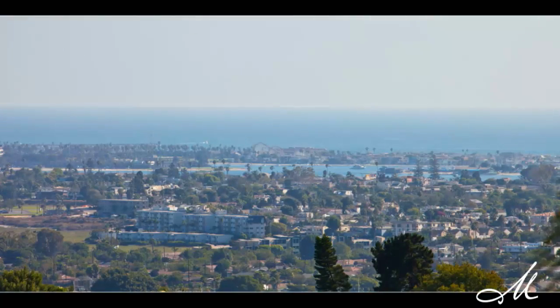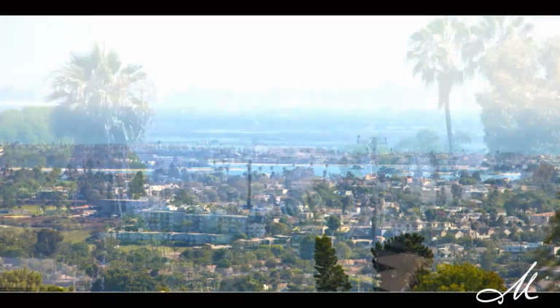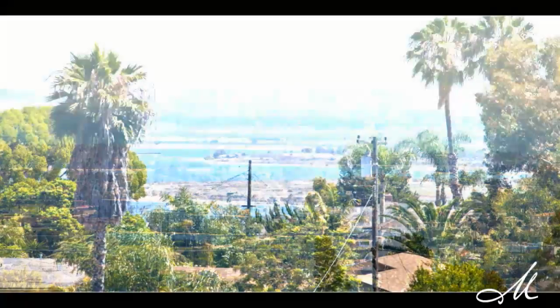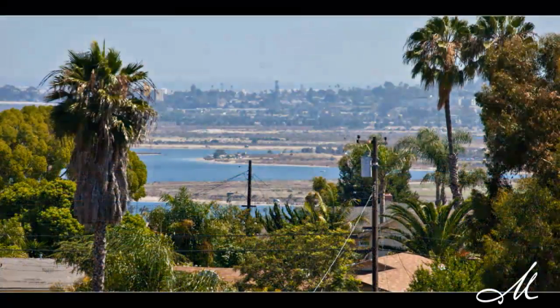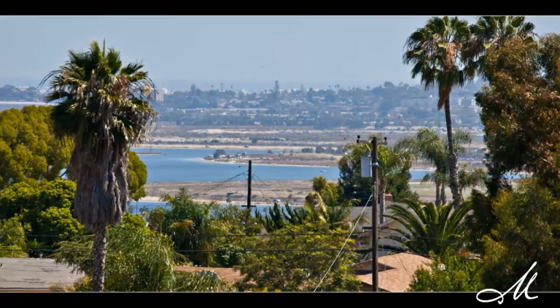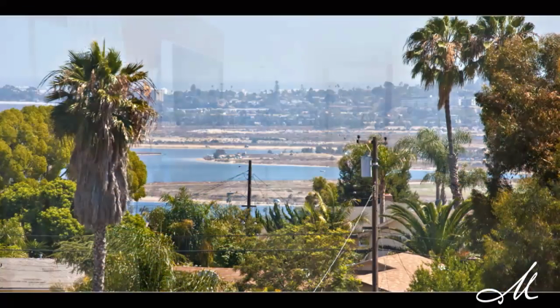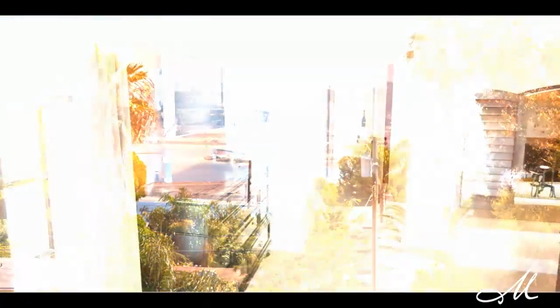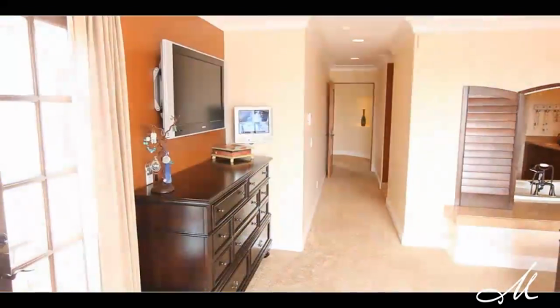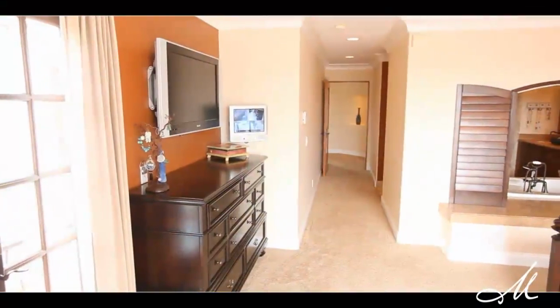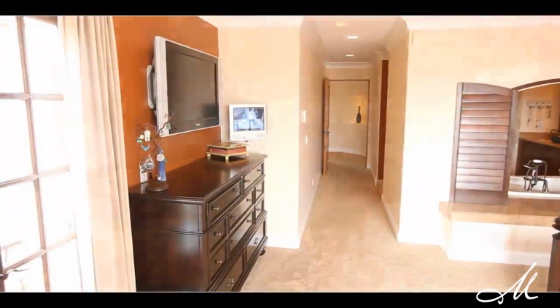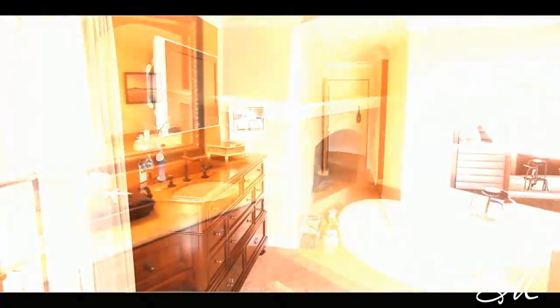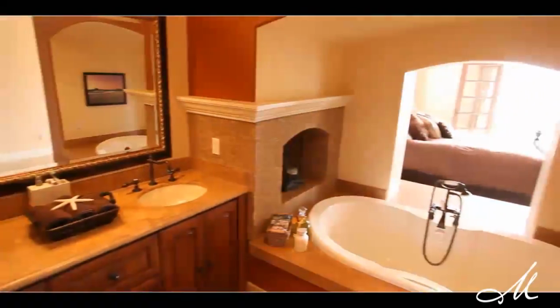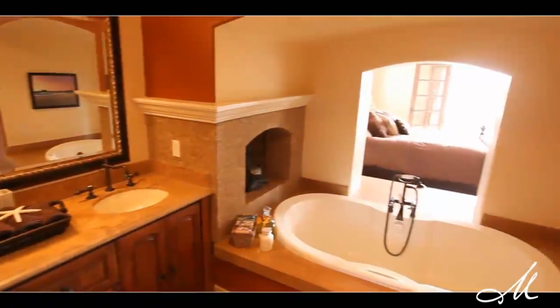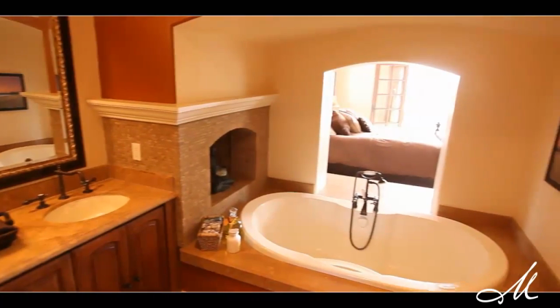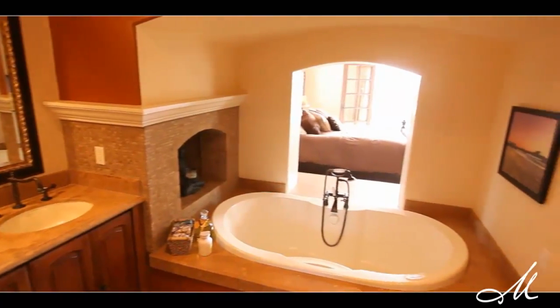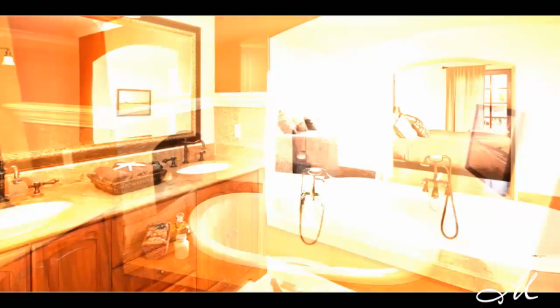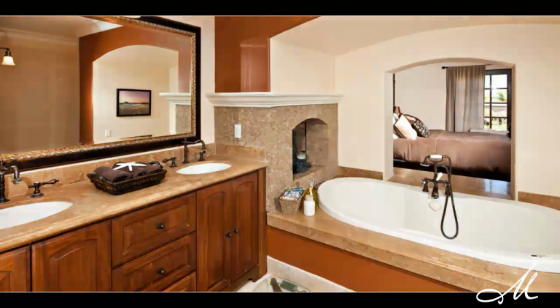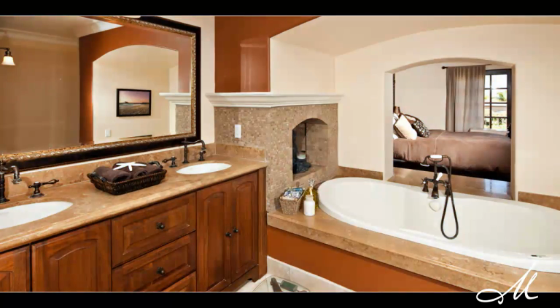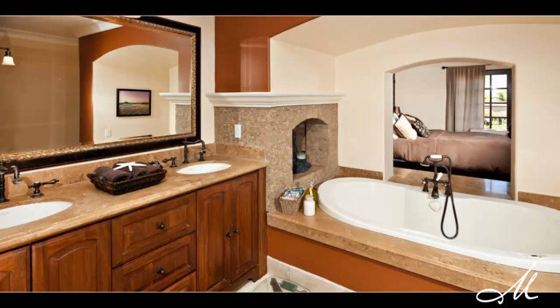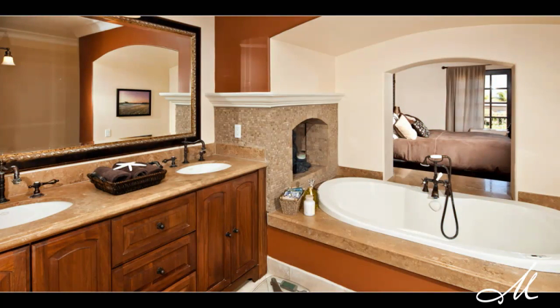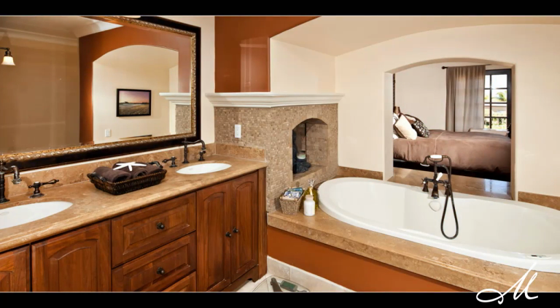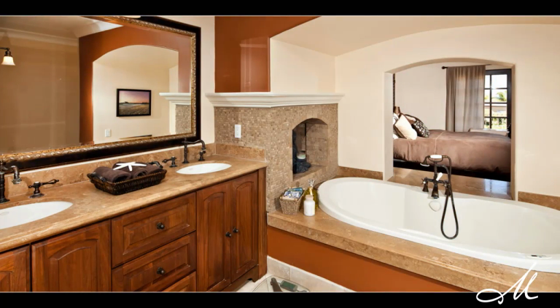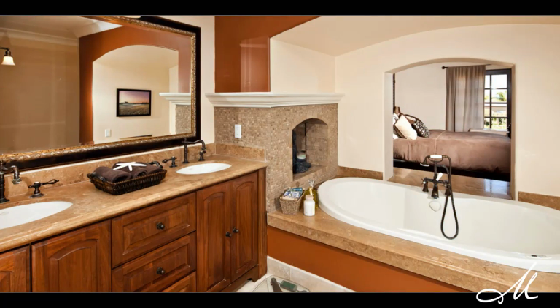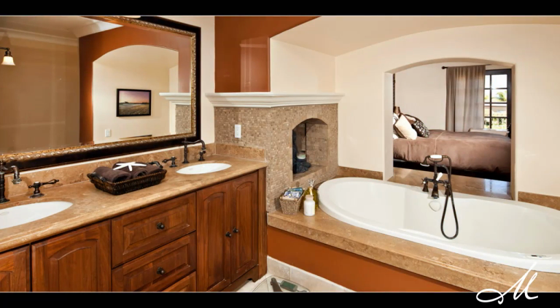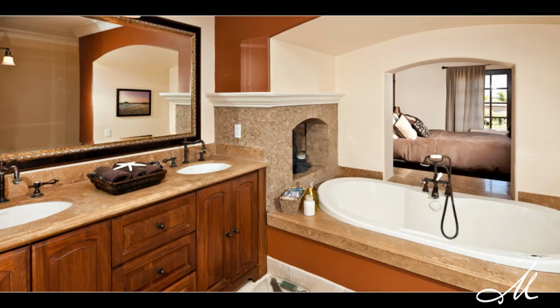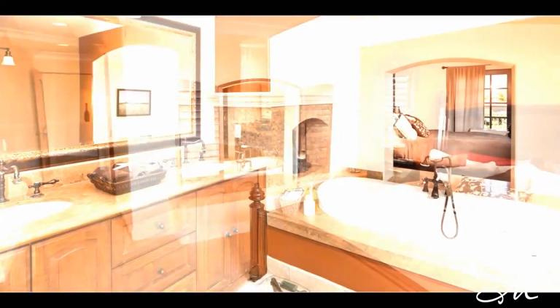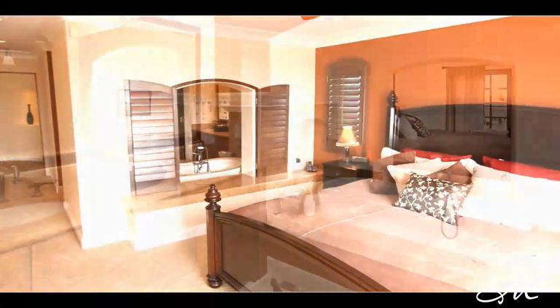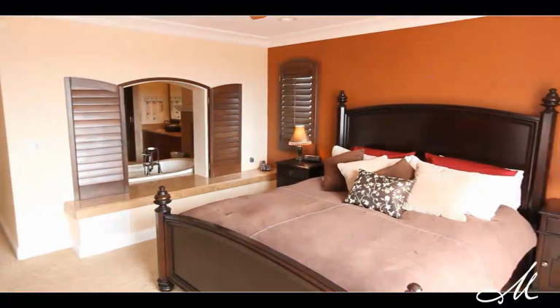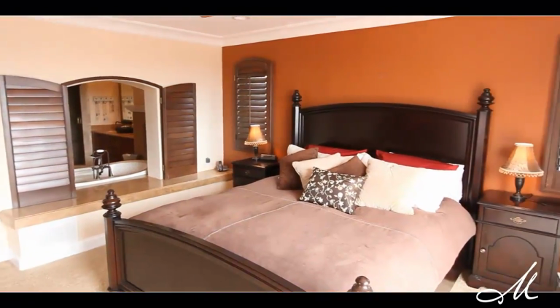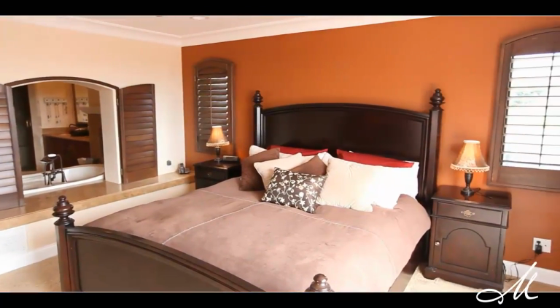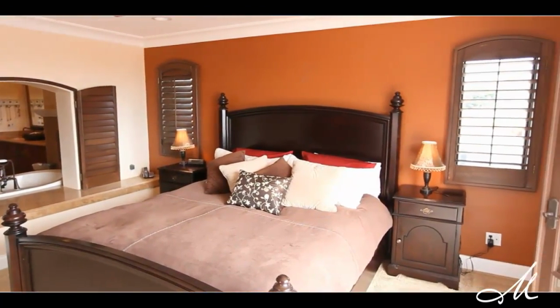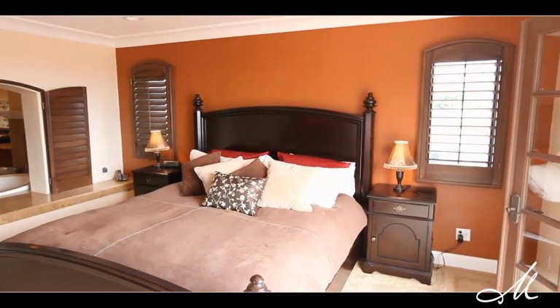What's unique about the master bedroom is it has a soak-in tub, dual vanity sinks, fully upgraded with the granite countertops. You have the stone finishes, and it has a real tranquil feel.